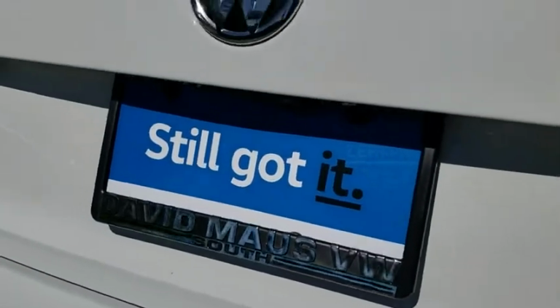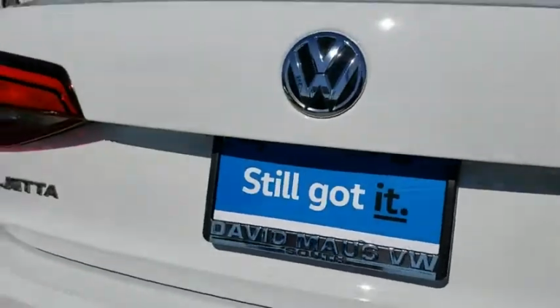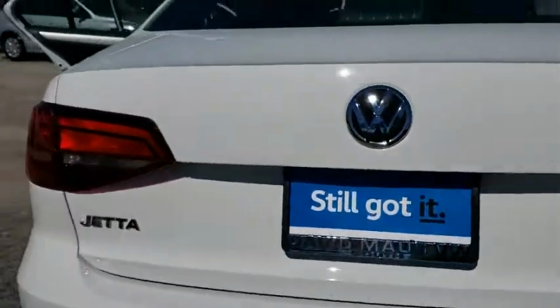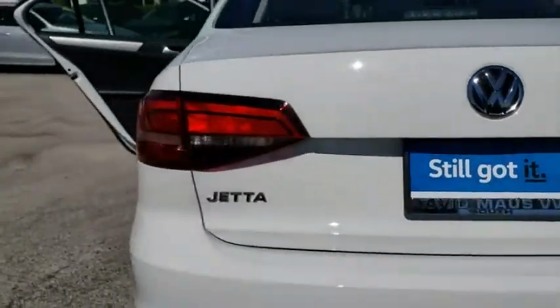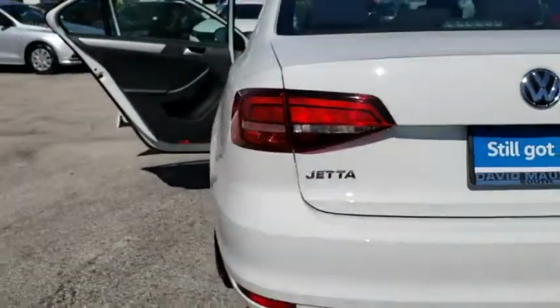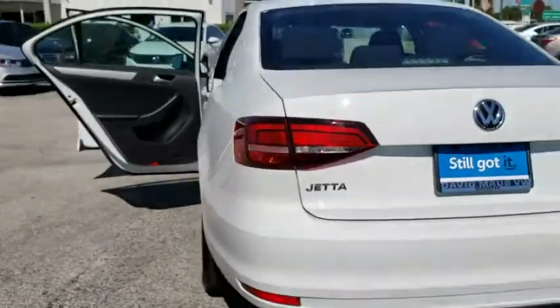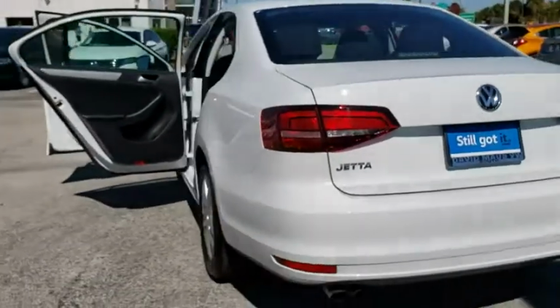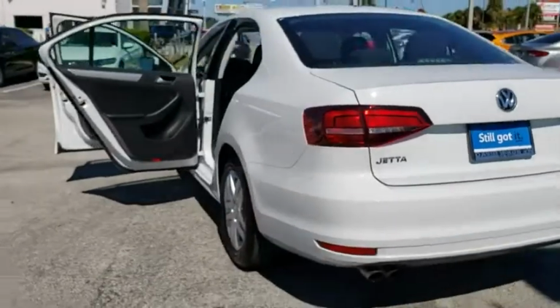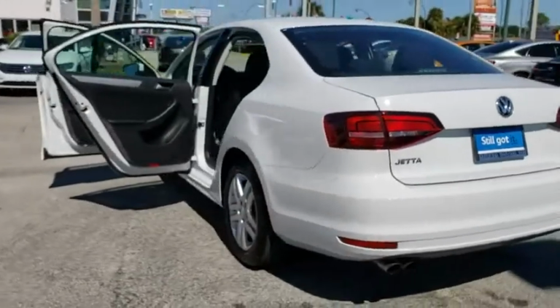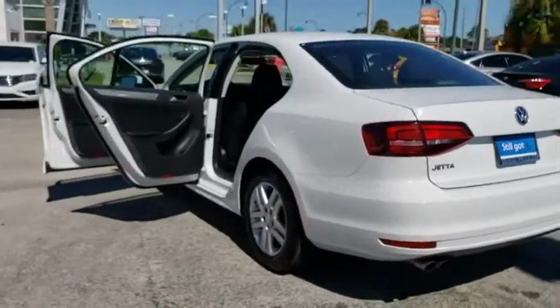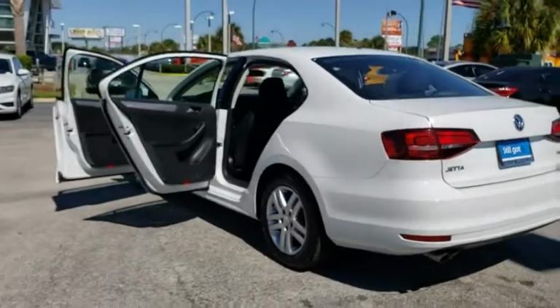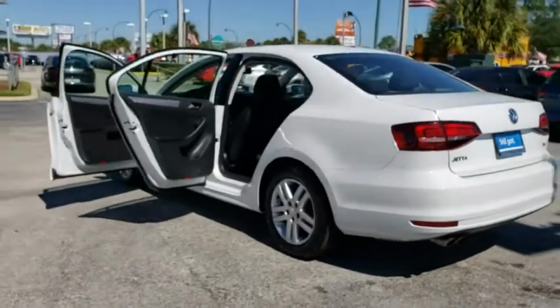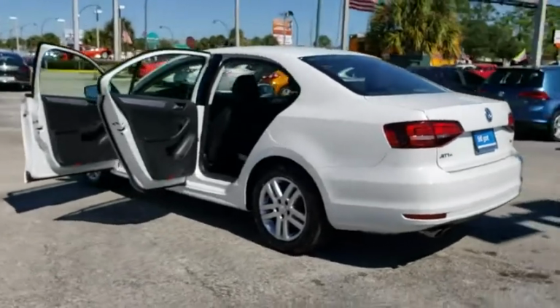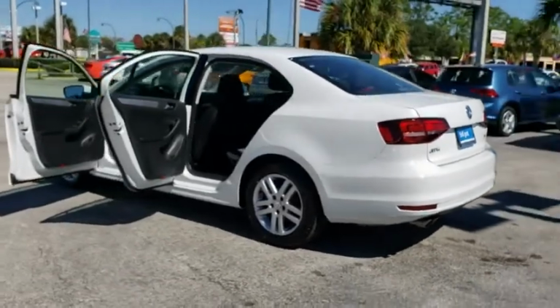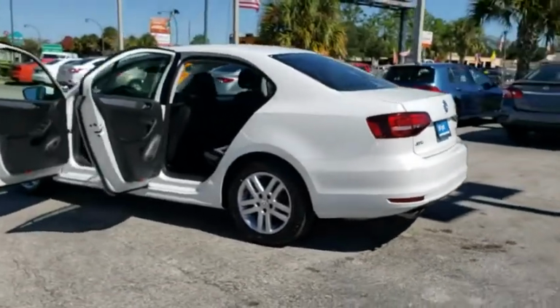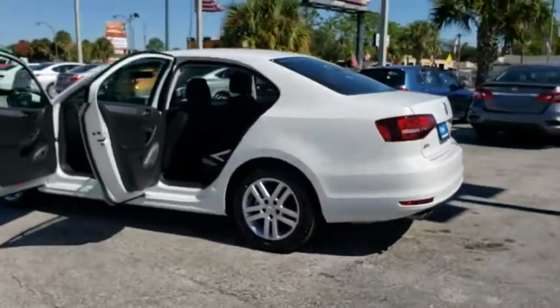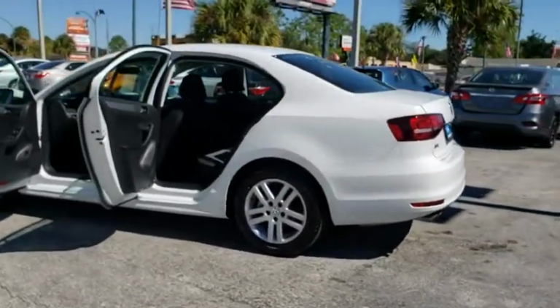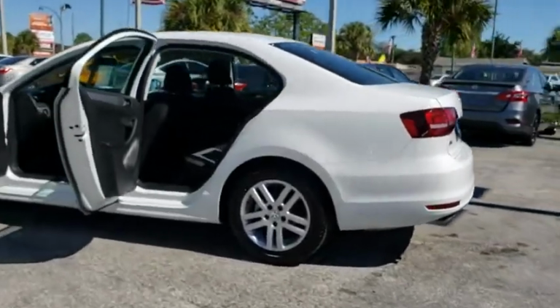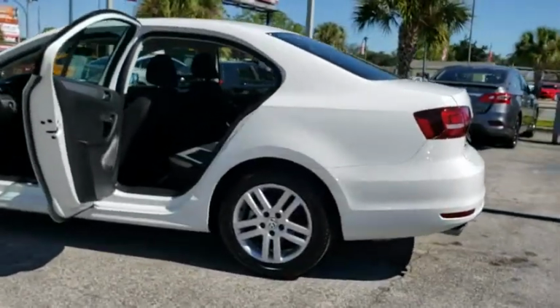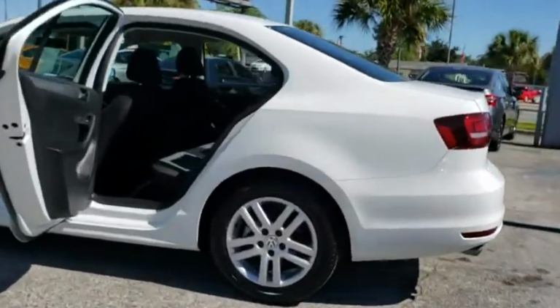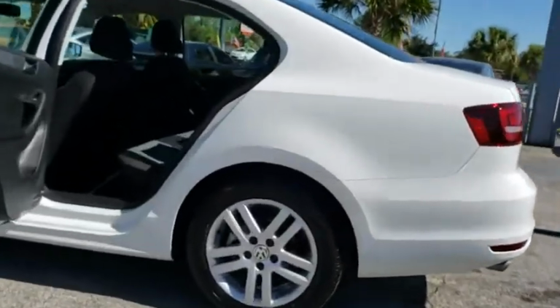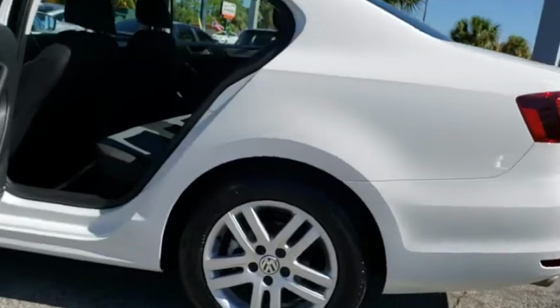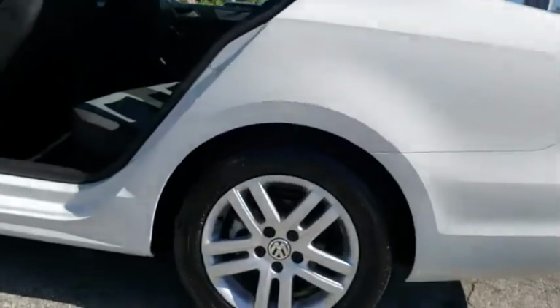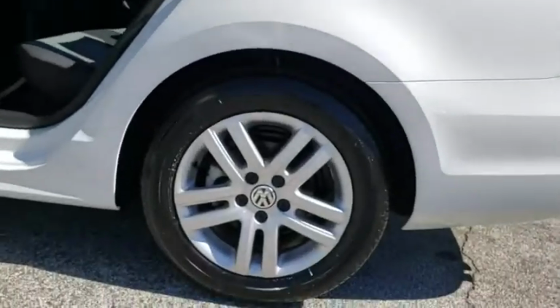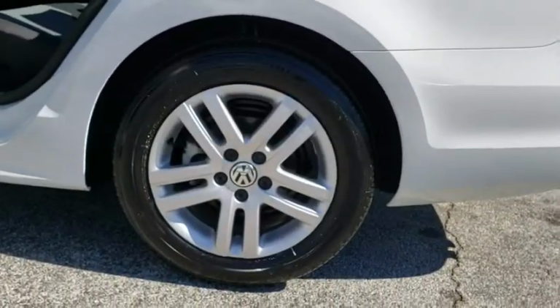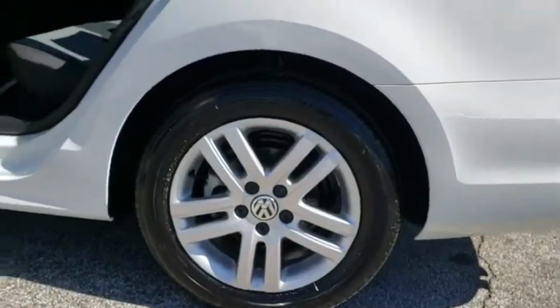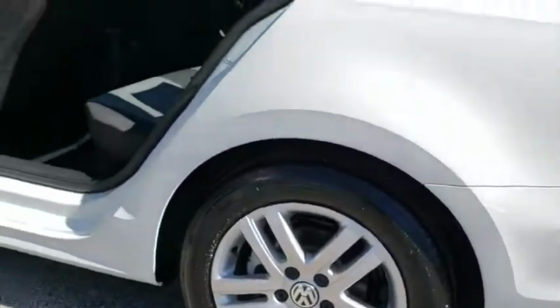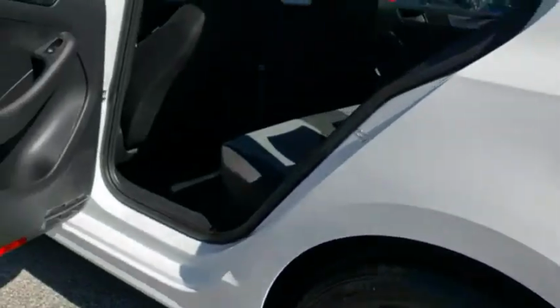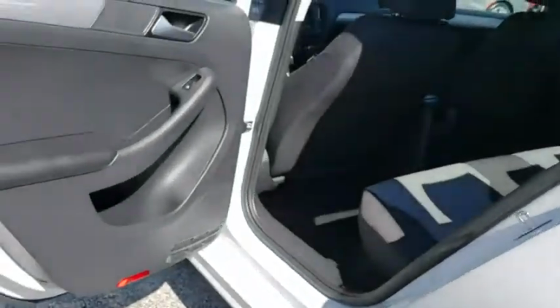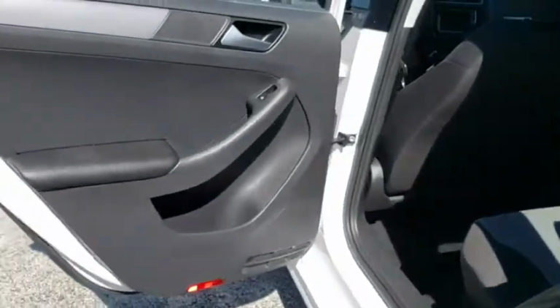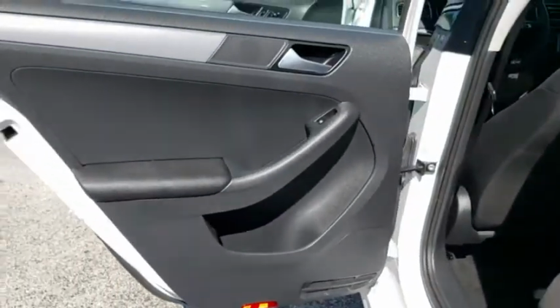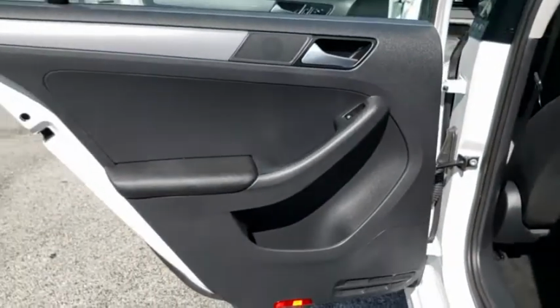One owner, four-wheel disc brakes, electronic stability control, power windows, MP3 player, trip computer, CD player, rear window defroster, panic alarm, brake assist, overhead console, tachometer, satellite radio.